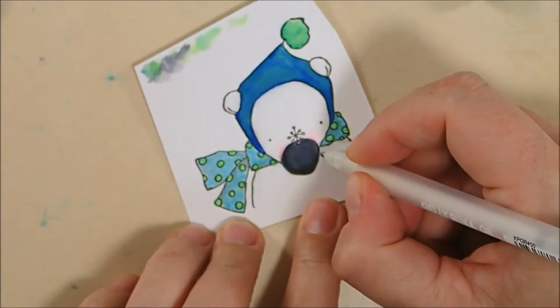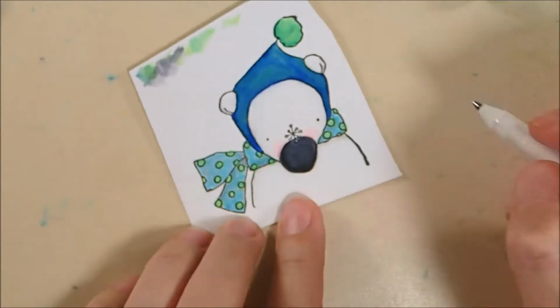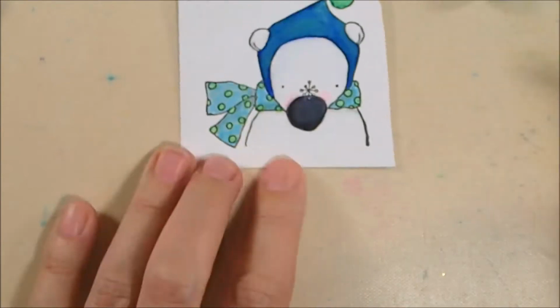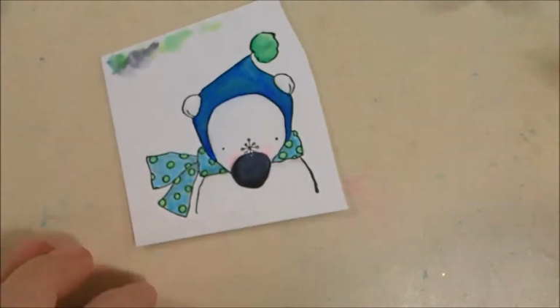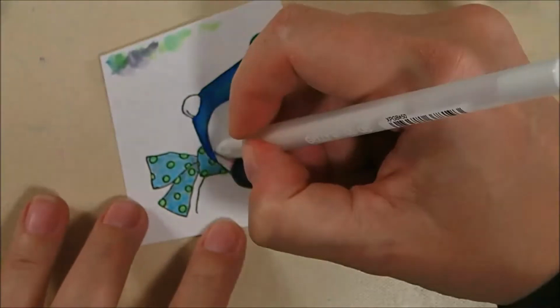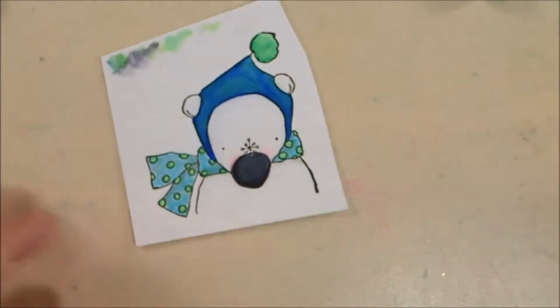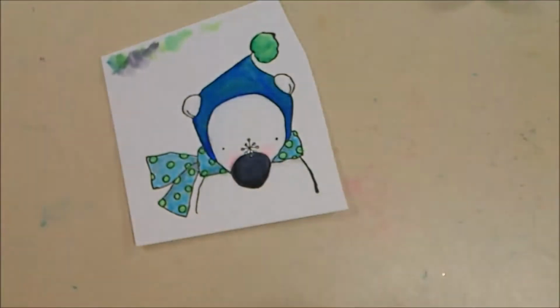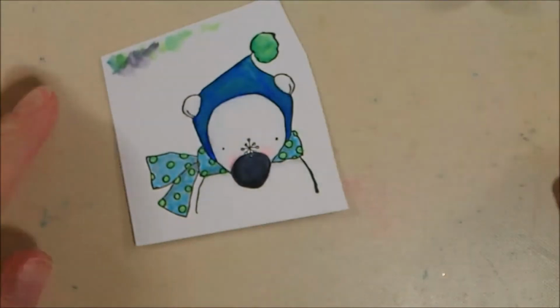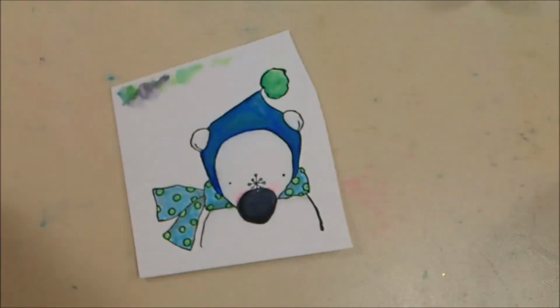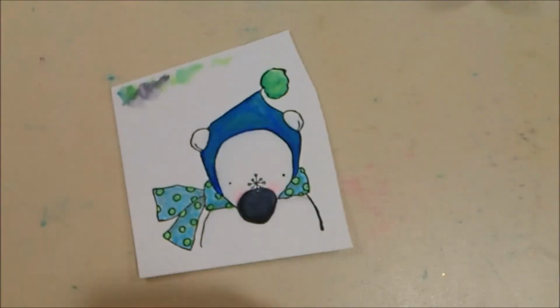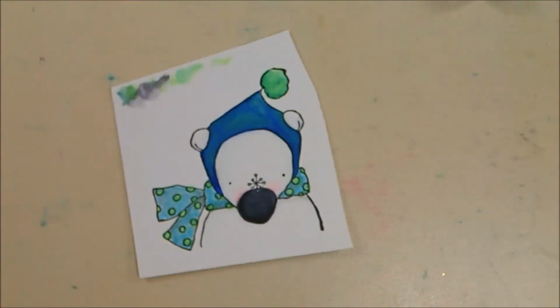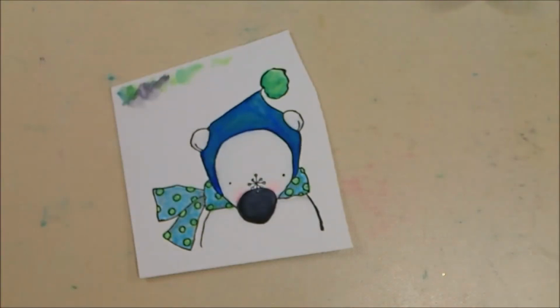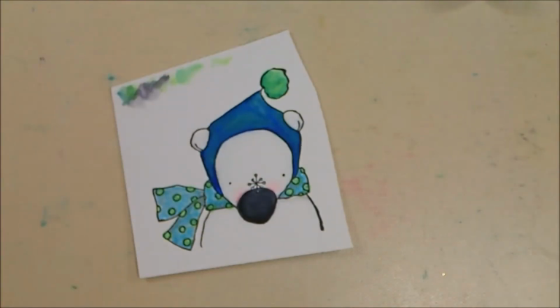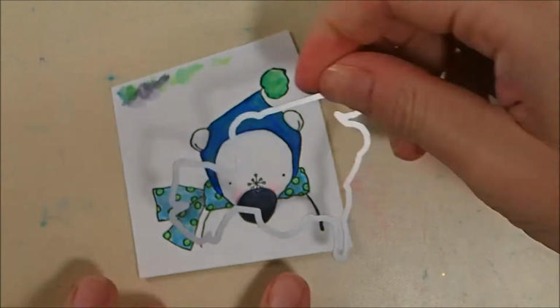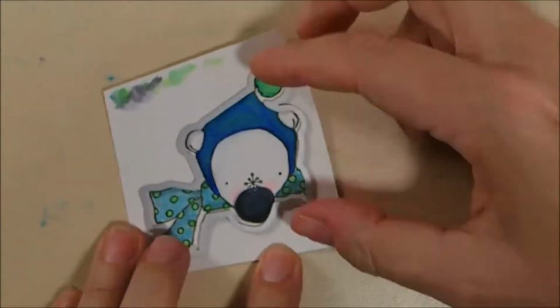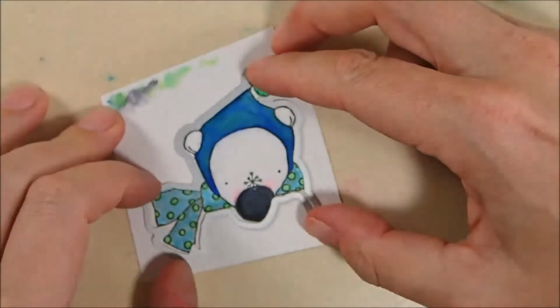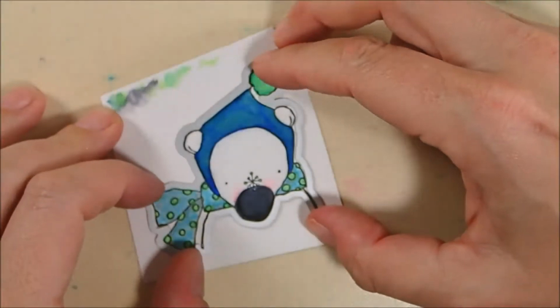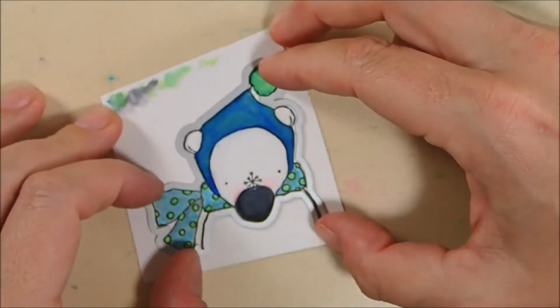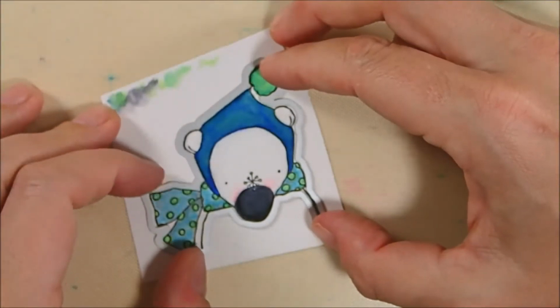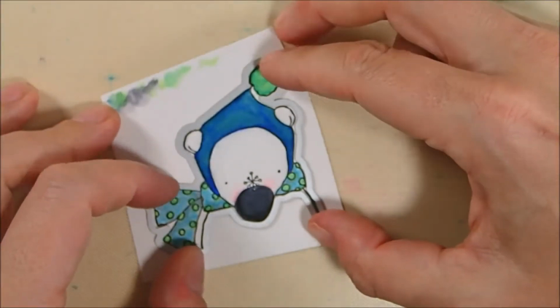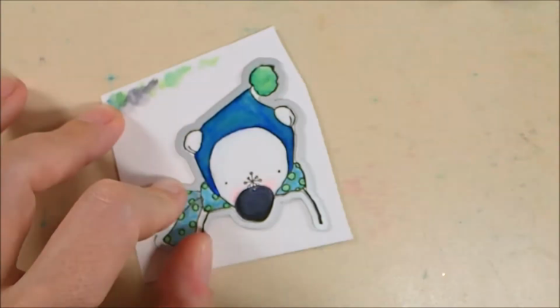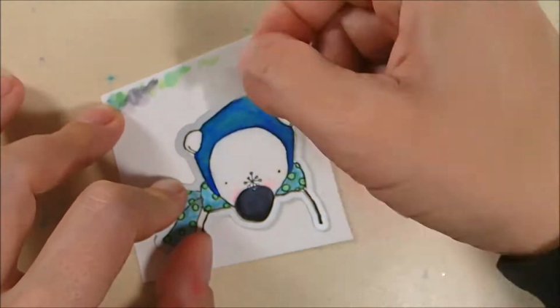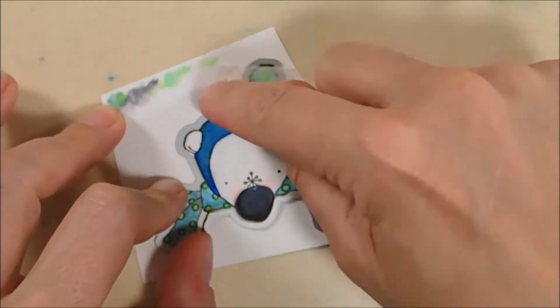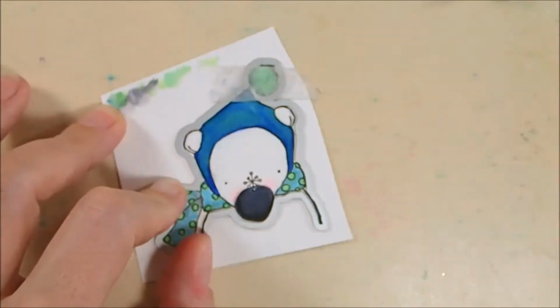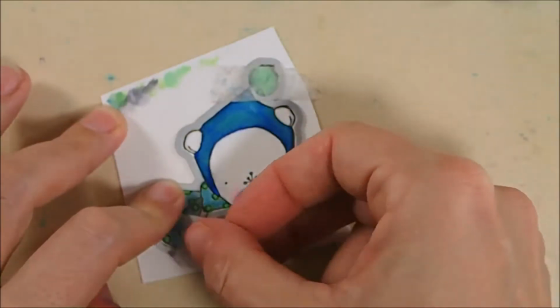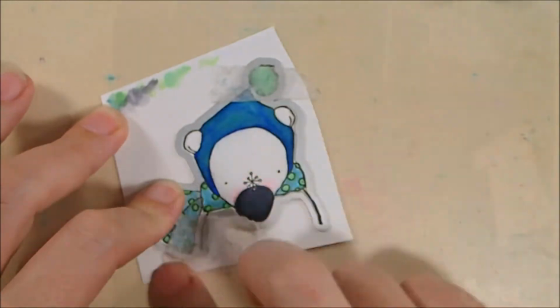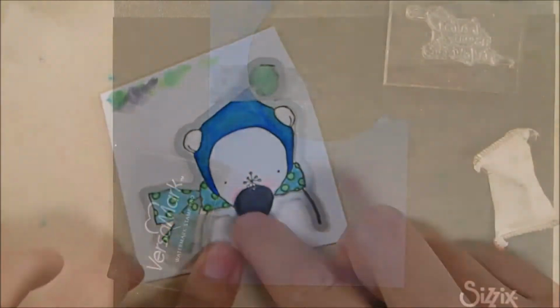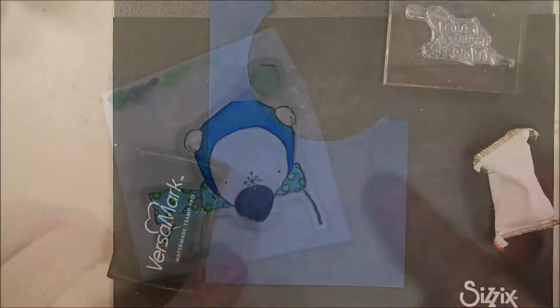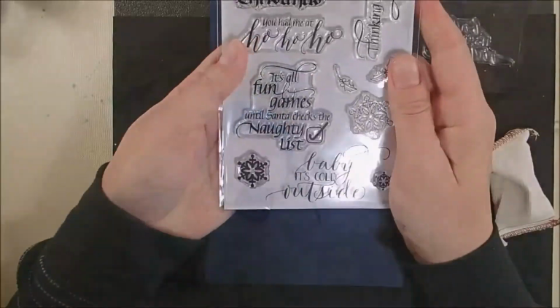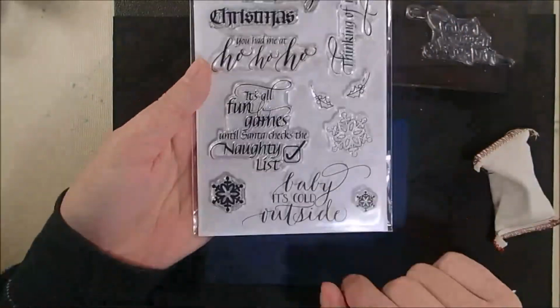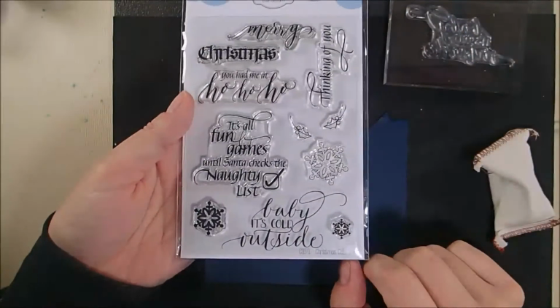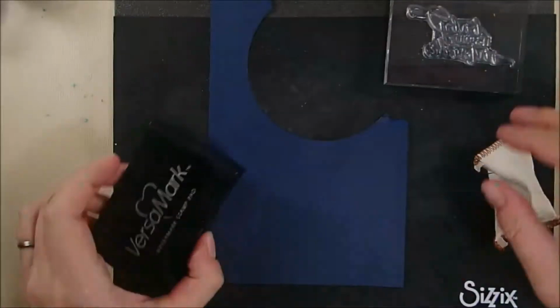Here I'm just touching up again with my white glaze pen — my favorite little kind of eraser tool. And here's the matching die that I'm going to use to die cut this out.